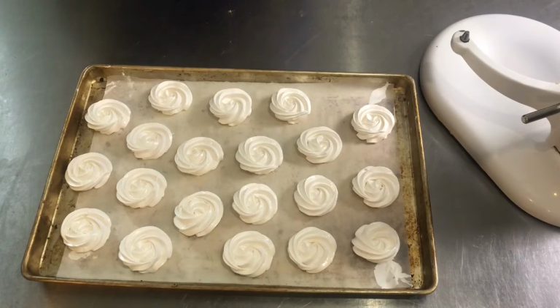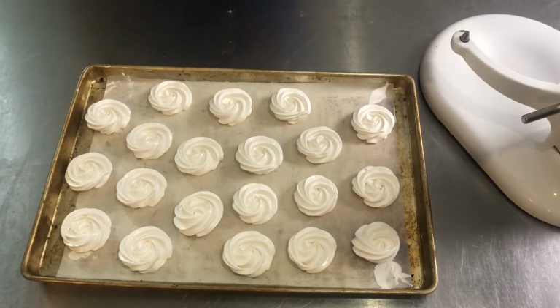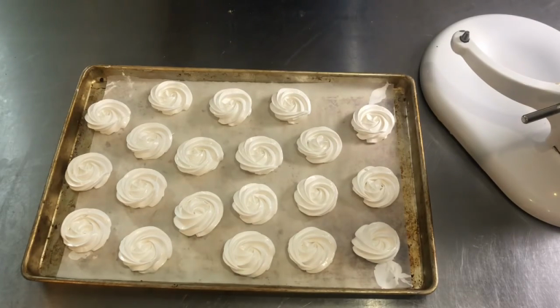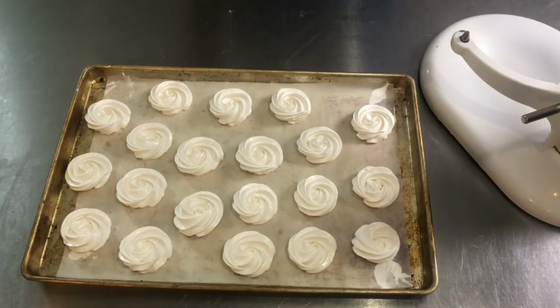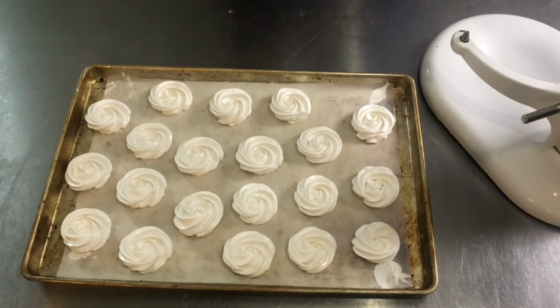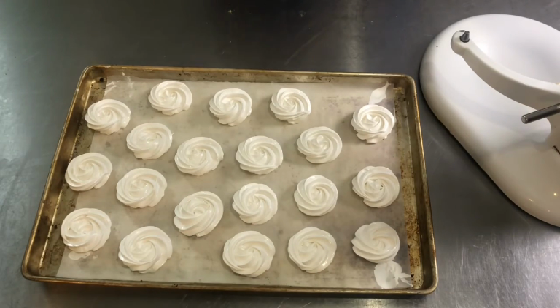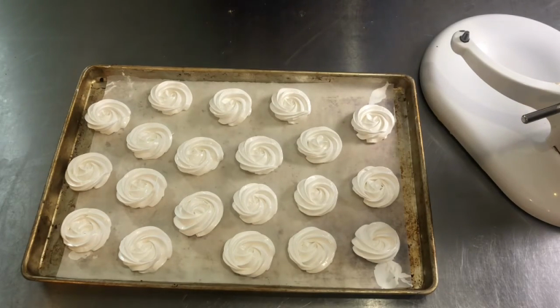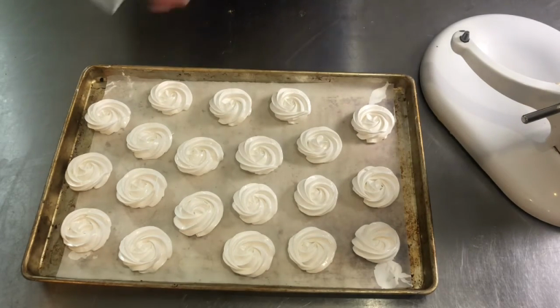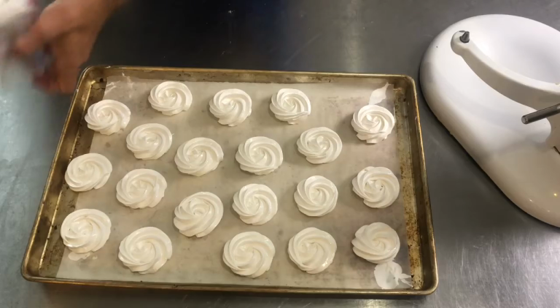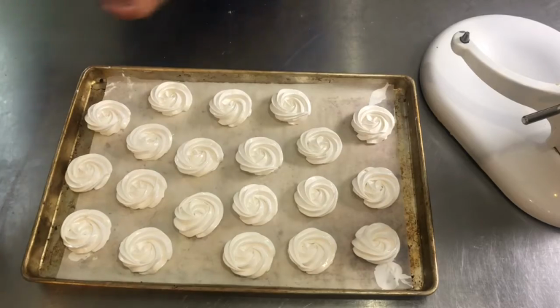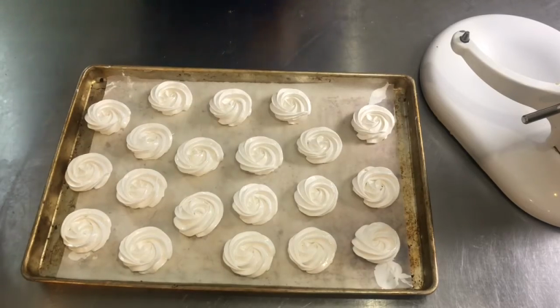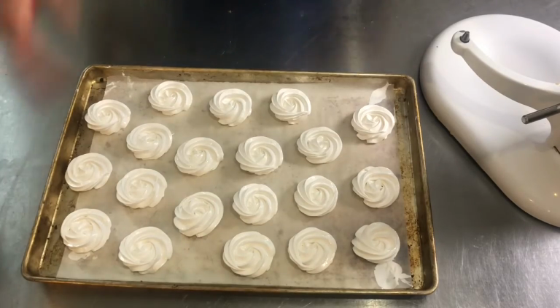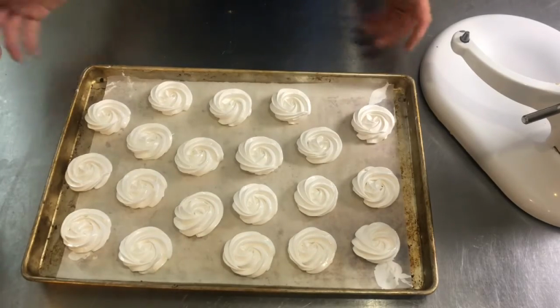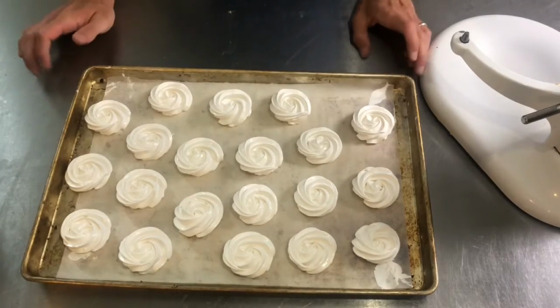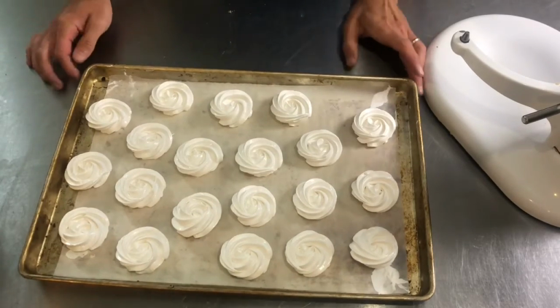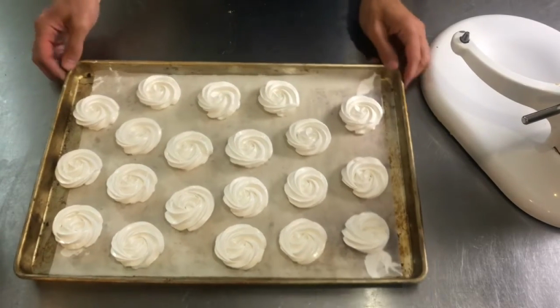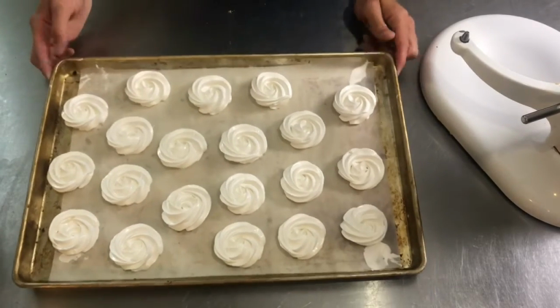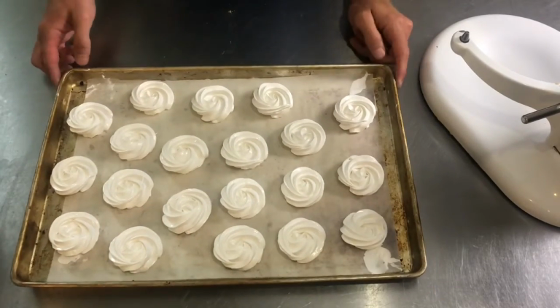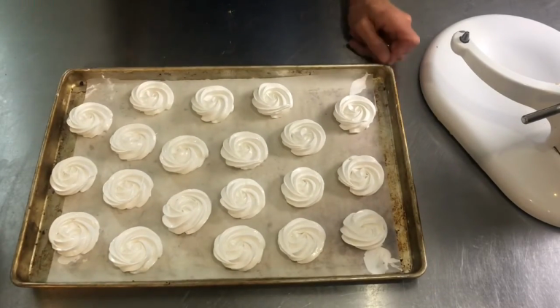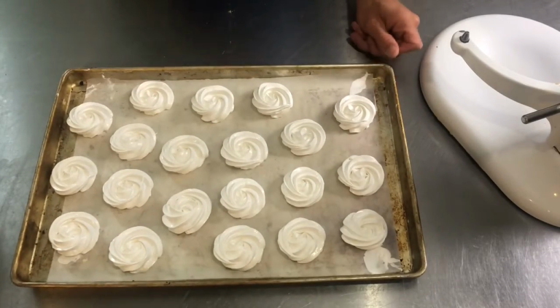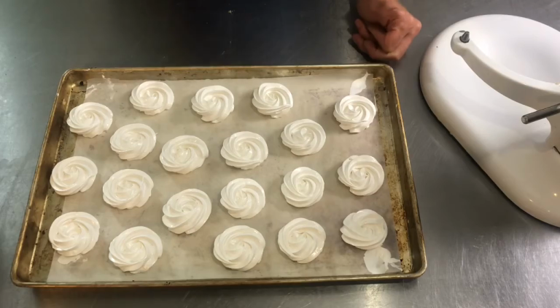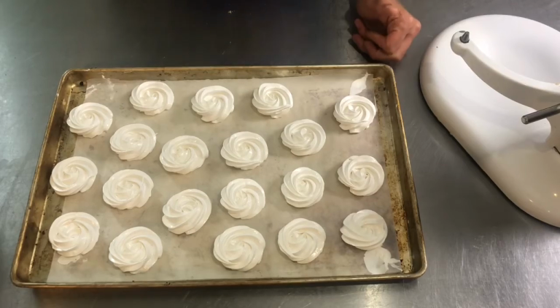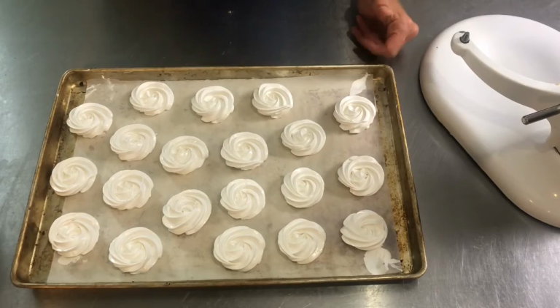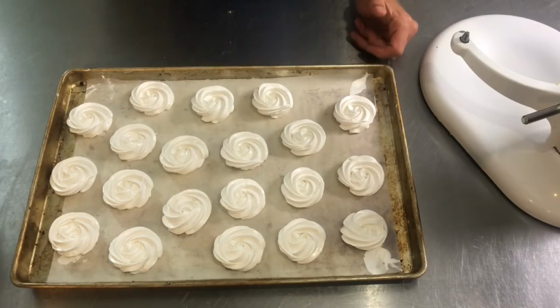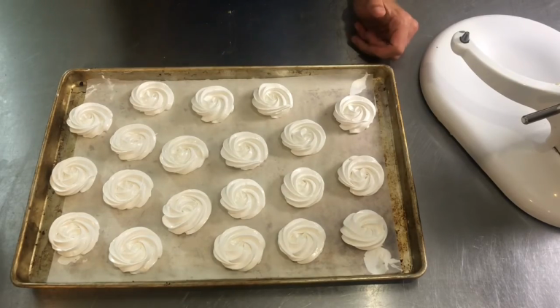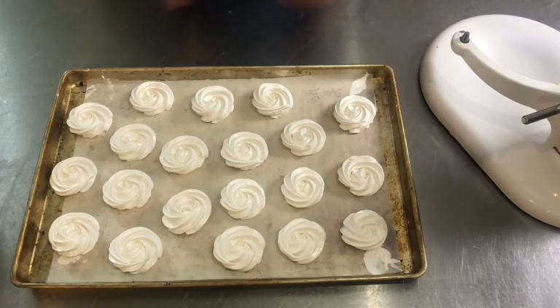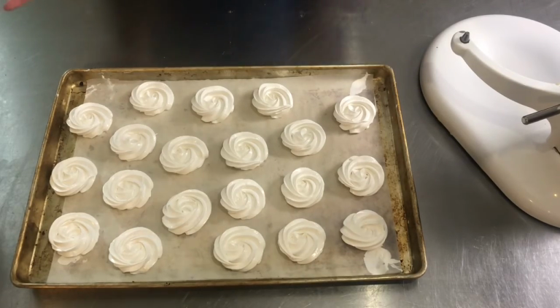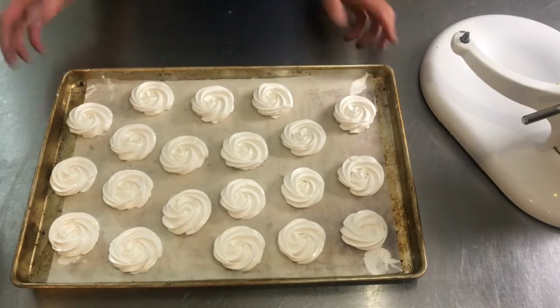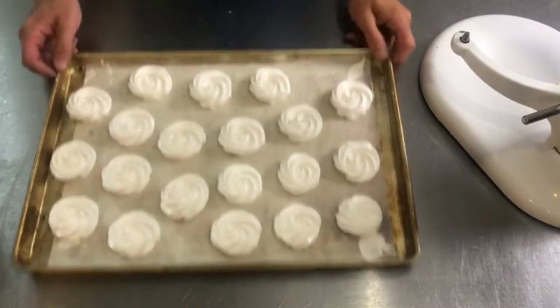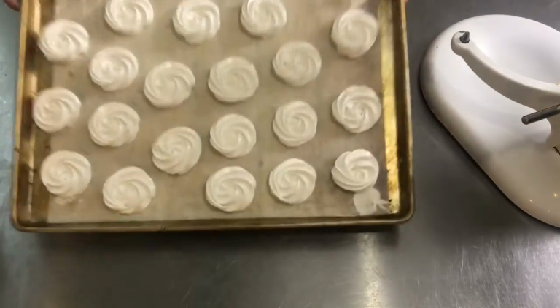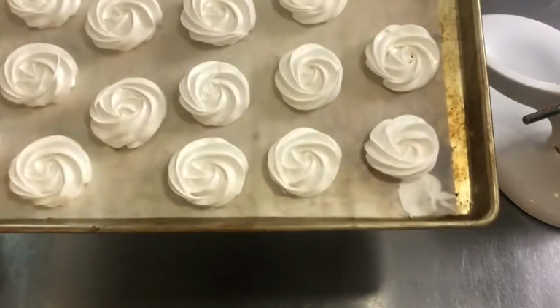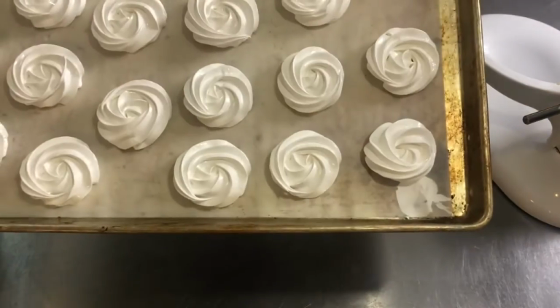In the morning they'll be ready. If I'm doing meringue cookies for anything, I usually do them last thing in the day because my oven's then taken up. I'll pop these in the oven, do my two hours, turn it off, and leave them in there since I can't use my oven for anything else anyway.